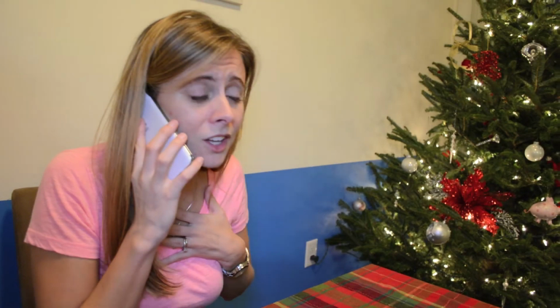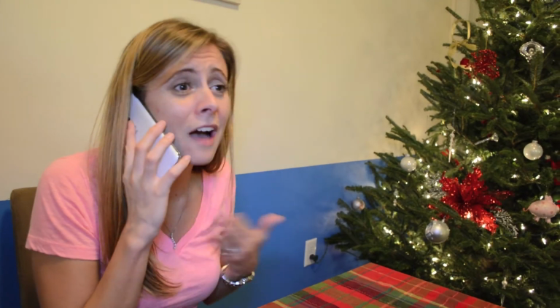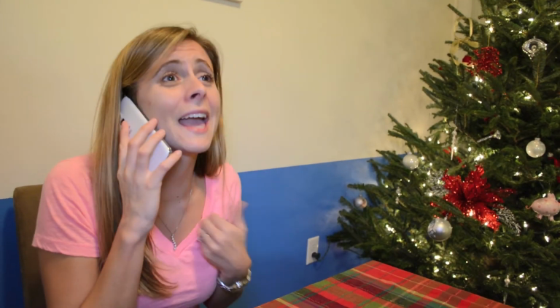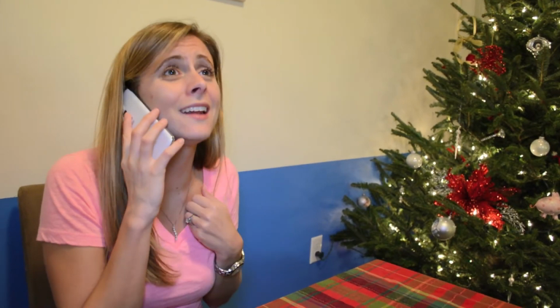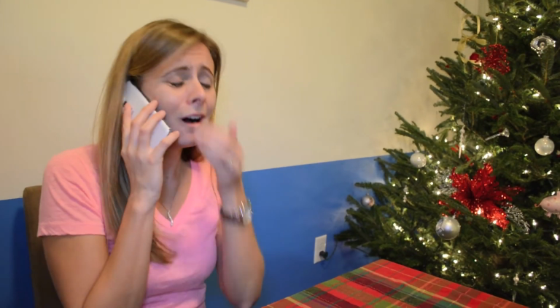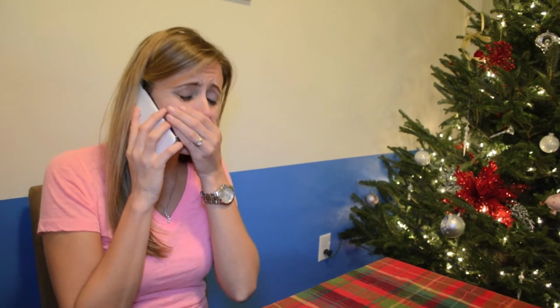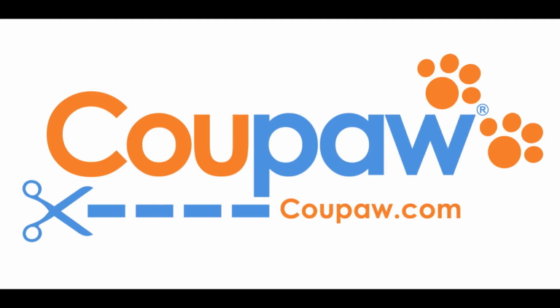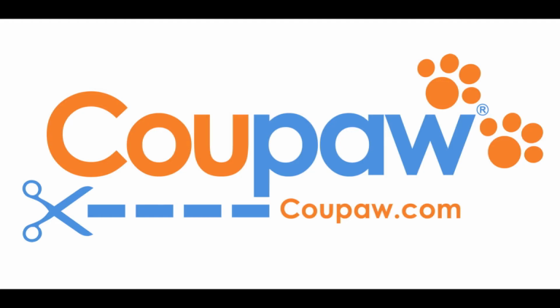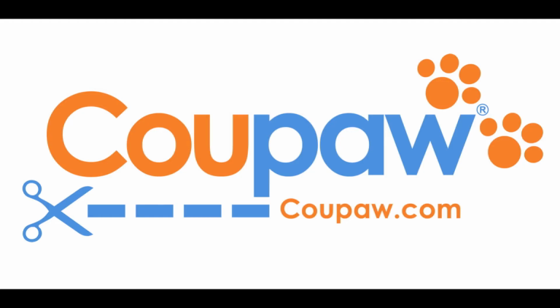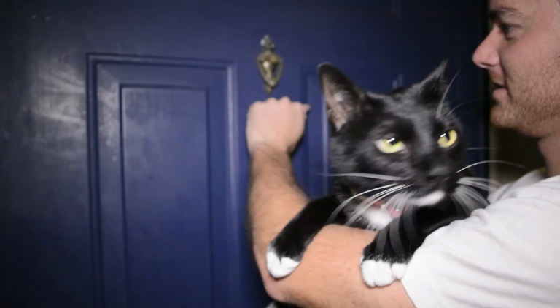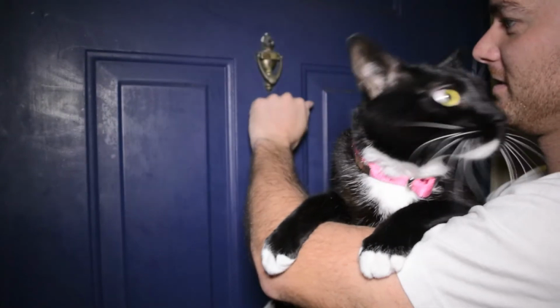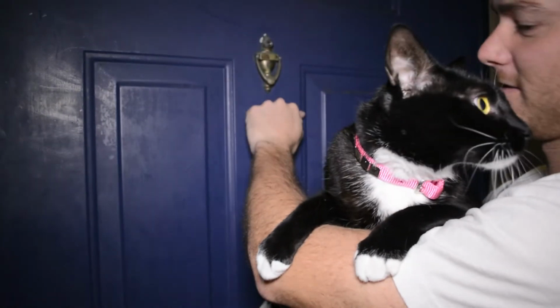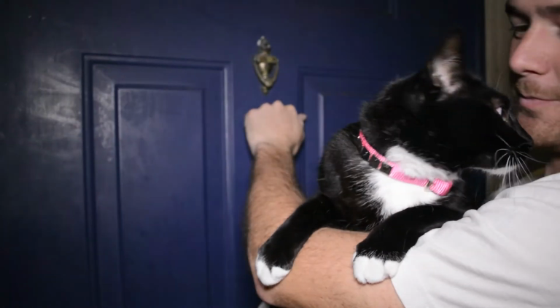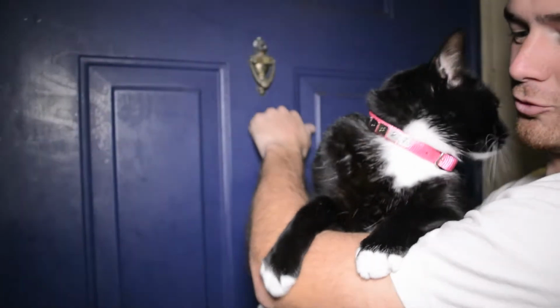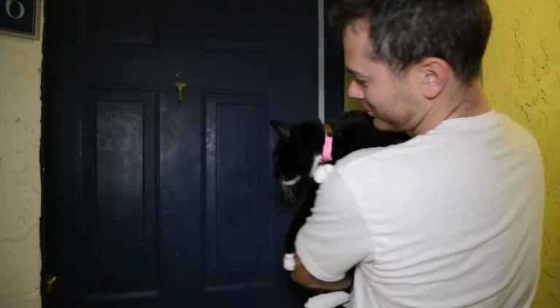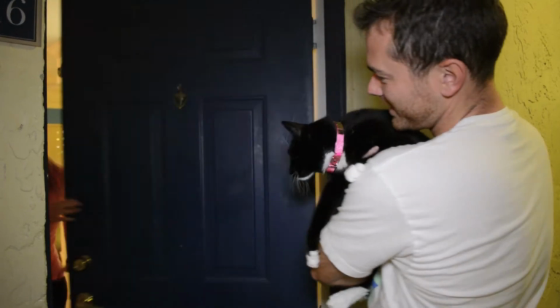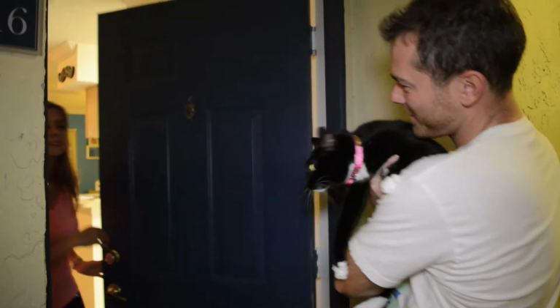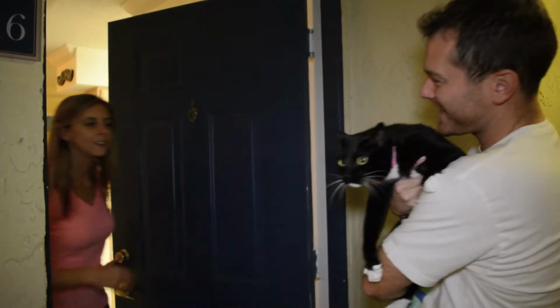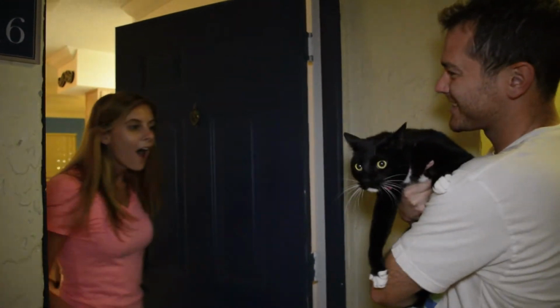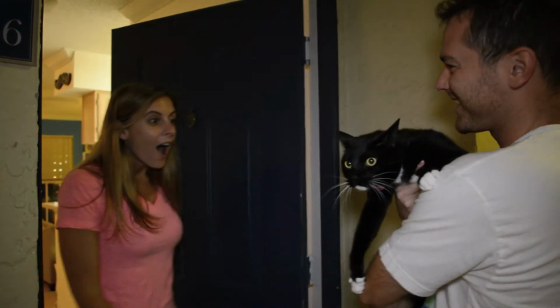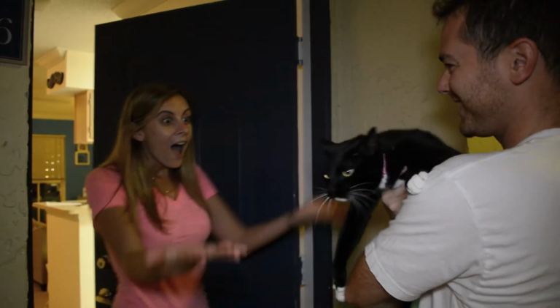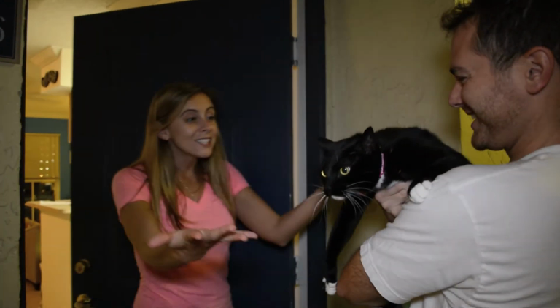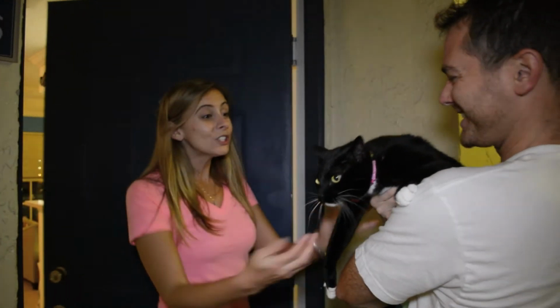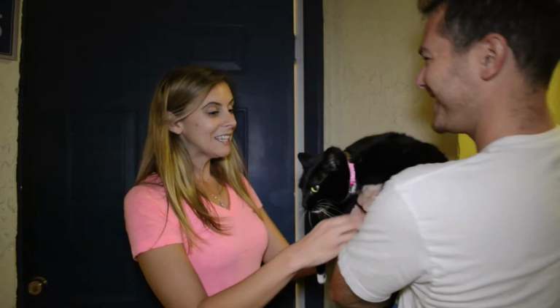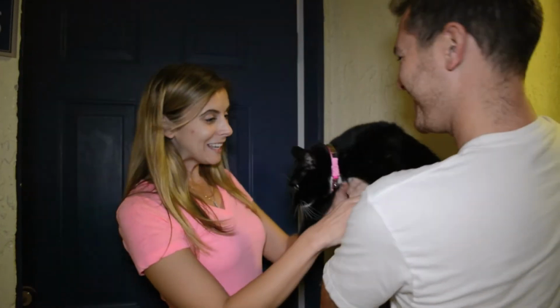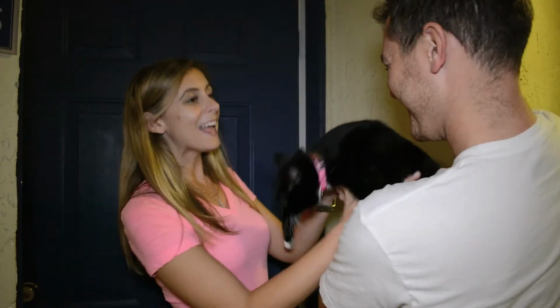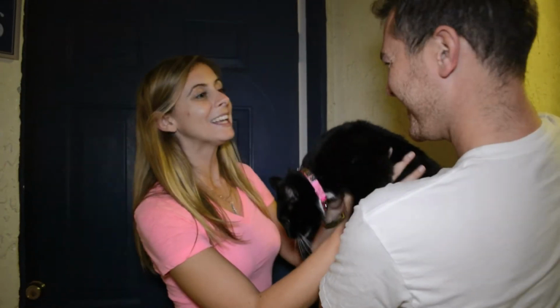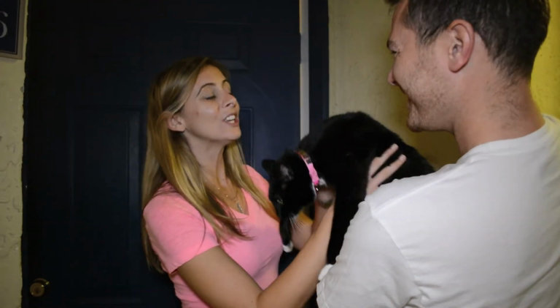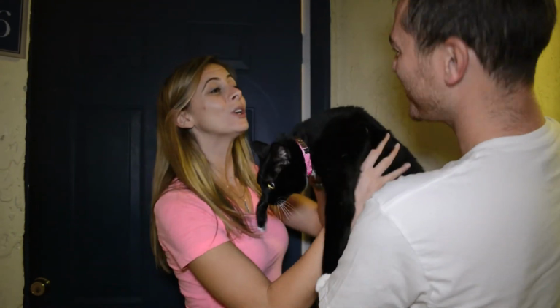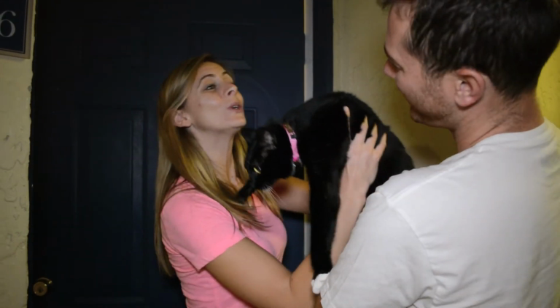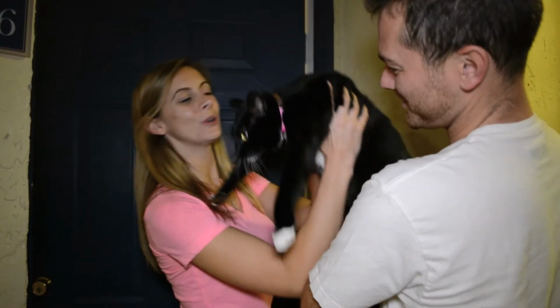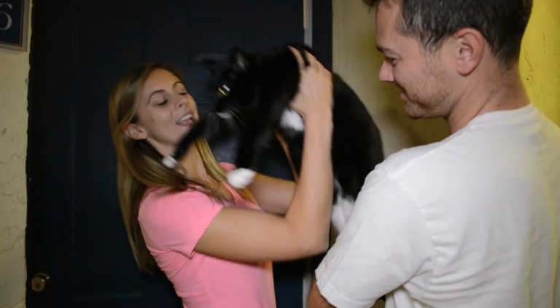Come to Koopa.com to check out our great deal on the Identicoller. Koopa.com, because you're obsessed with your pet.